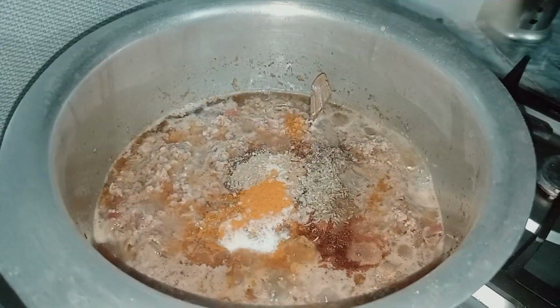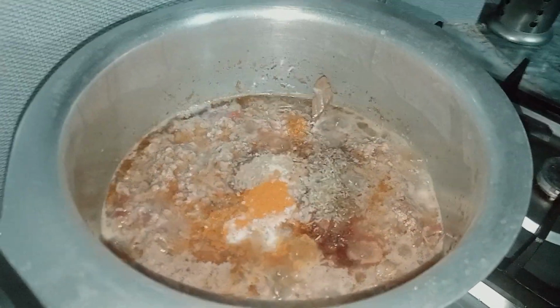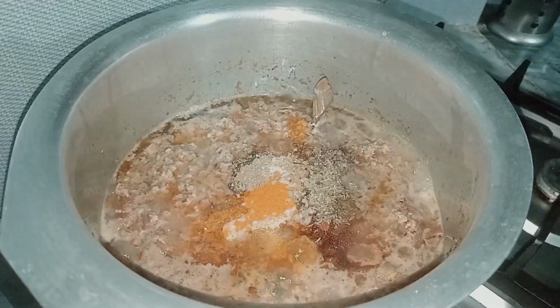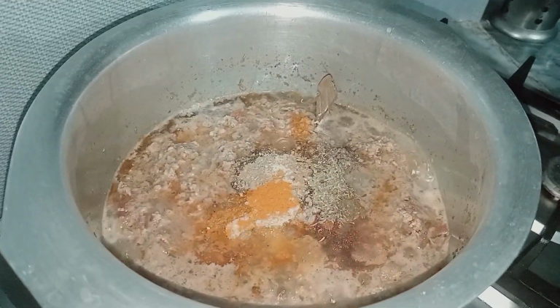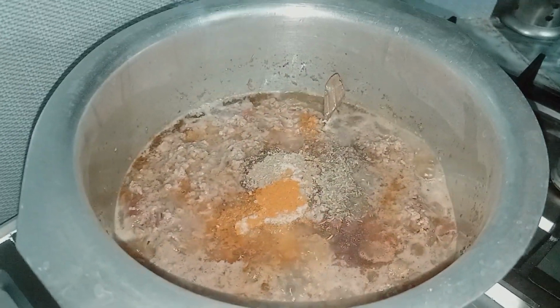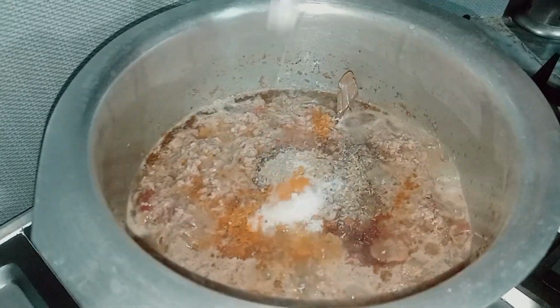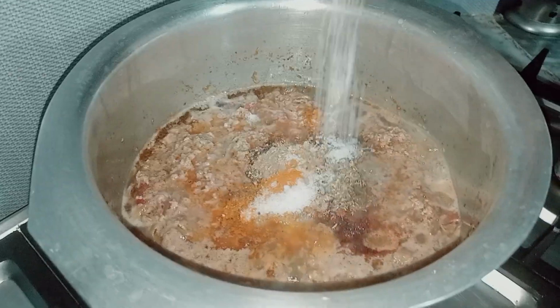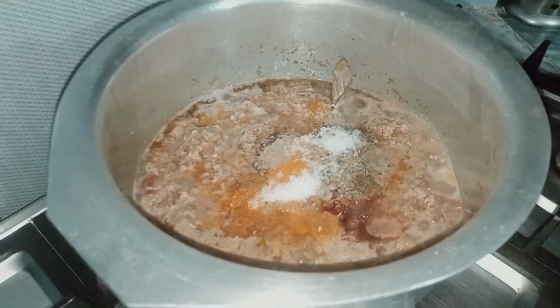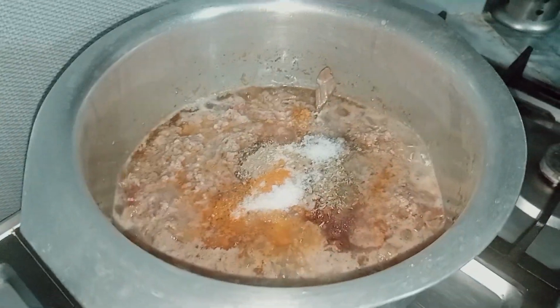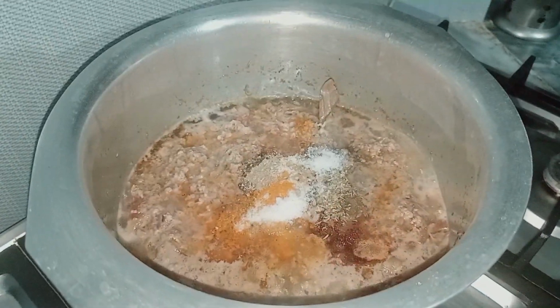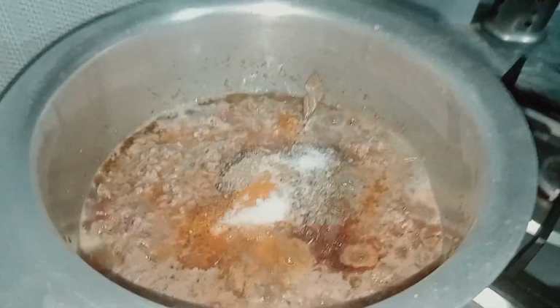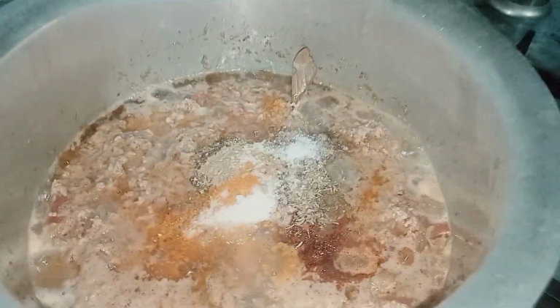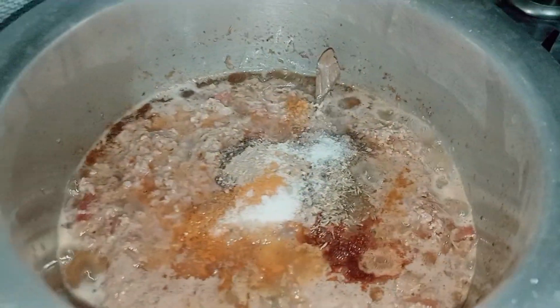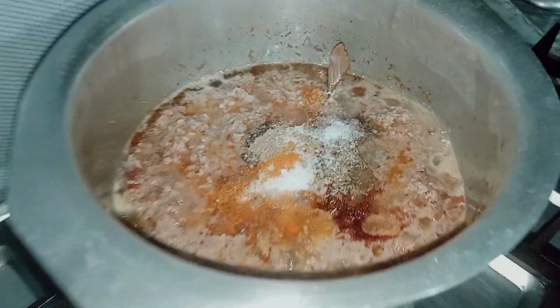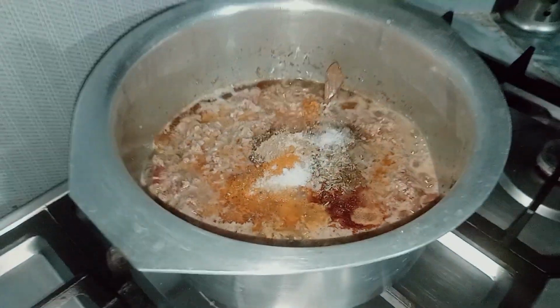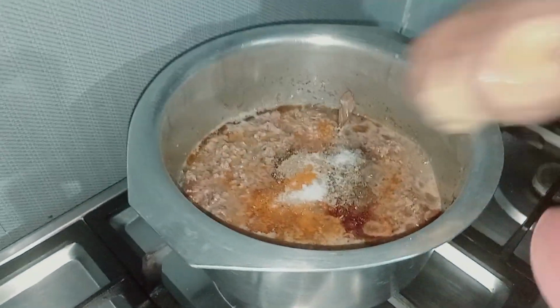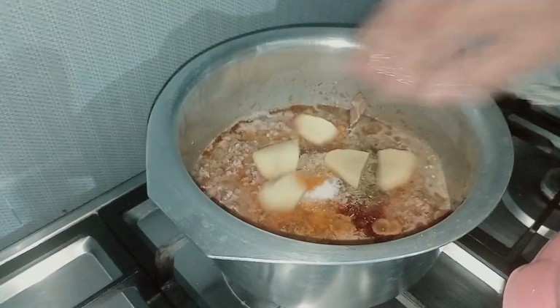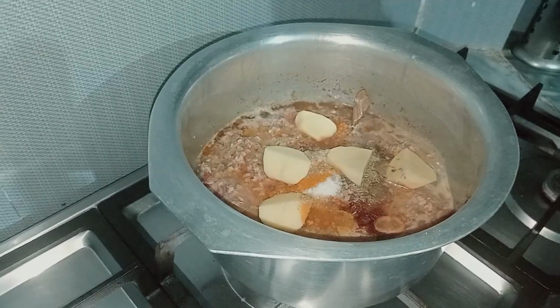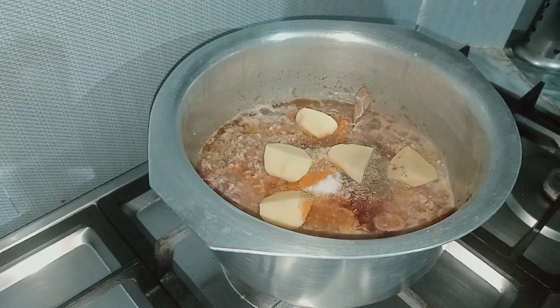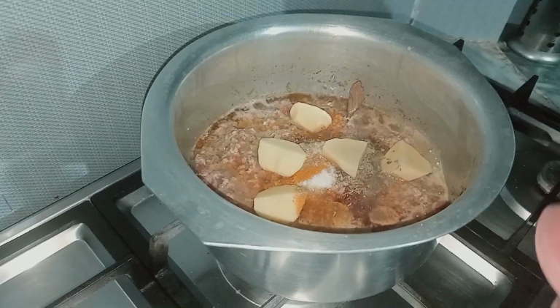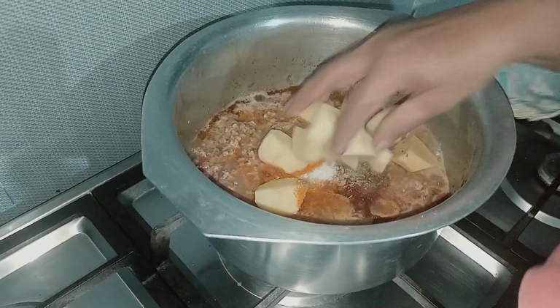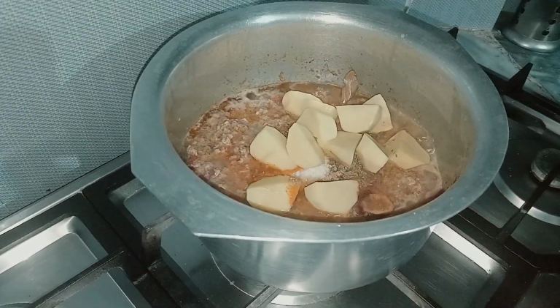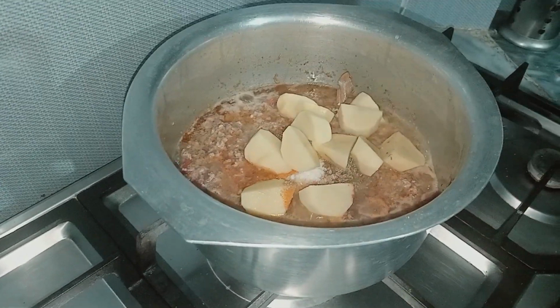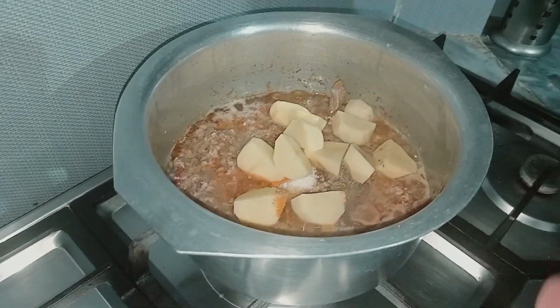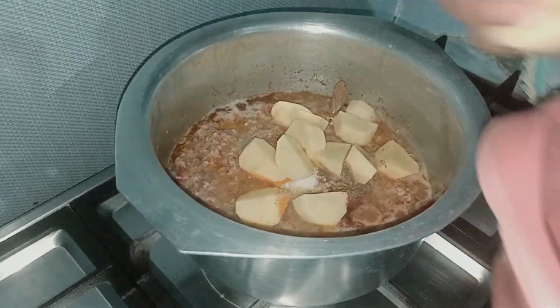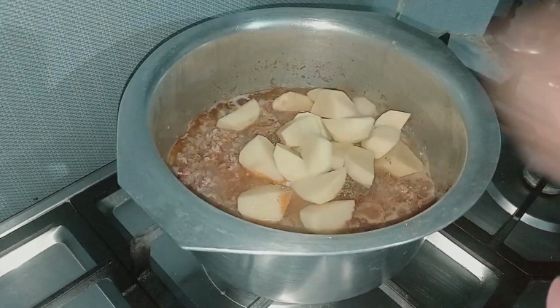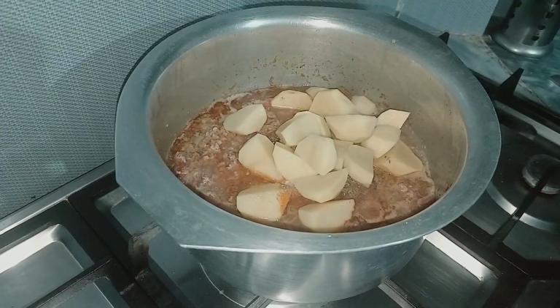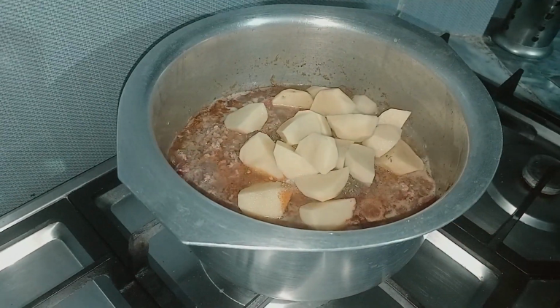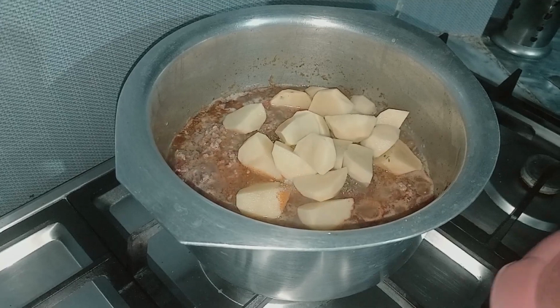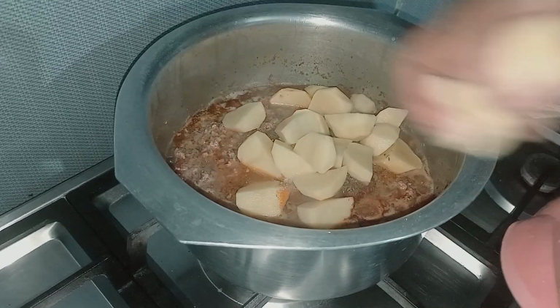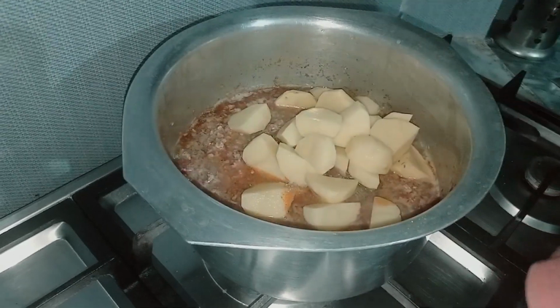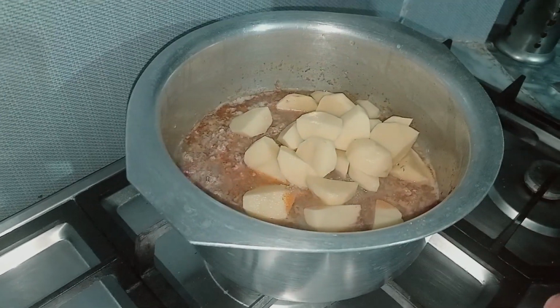This is a great dish. This dish will be made to your taste.